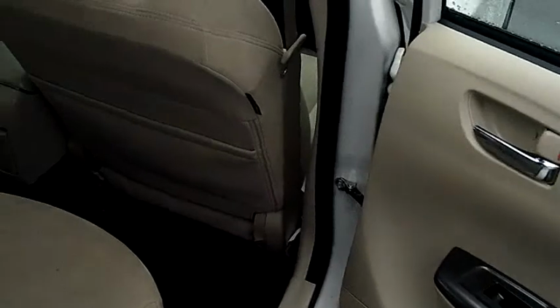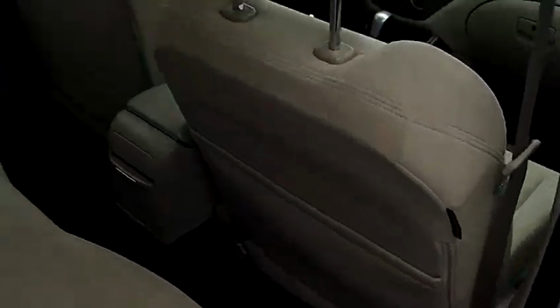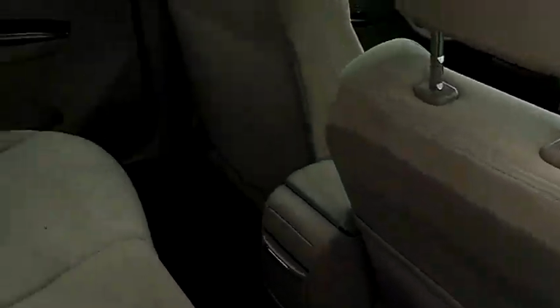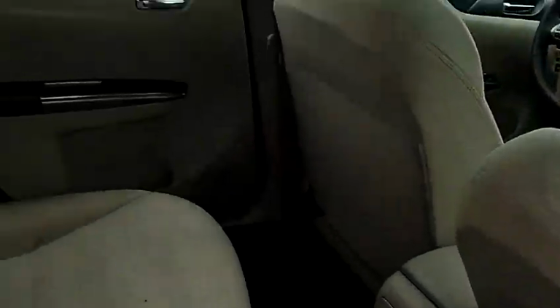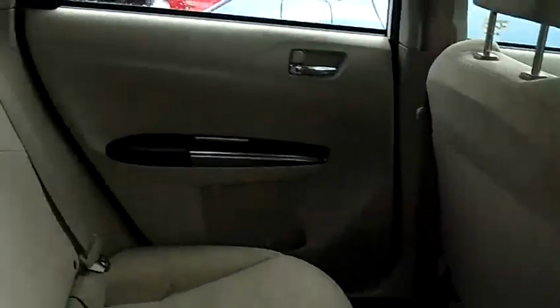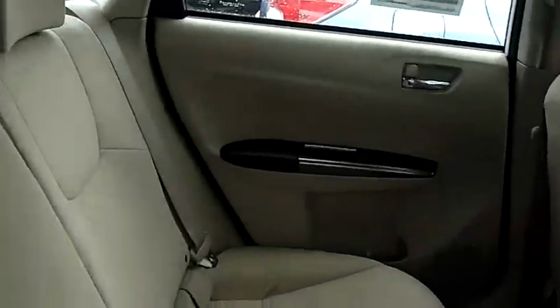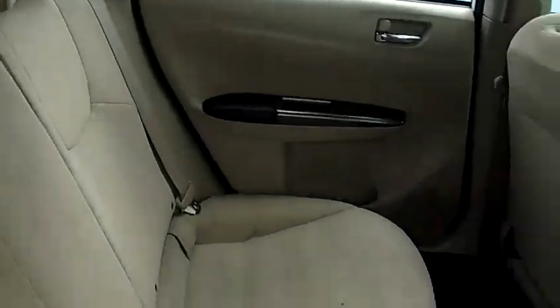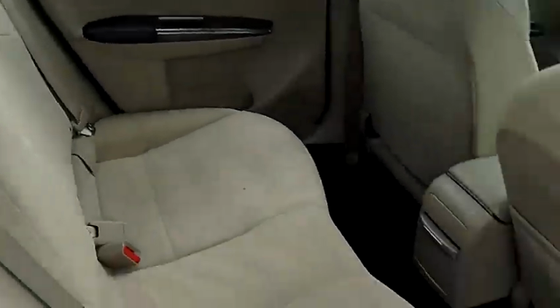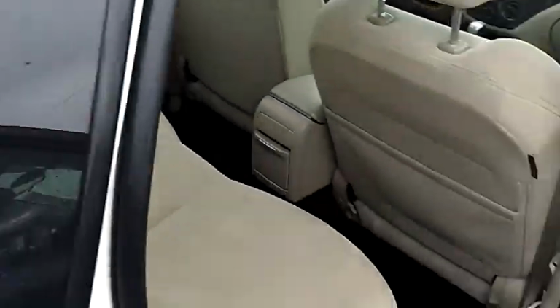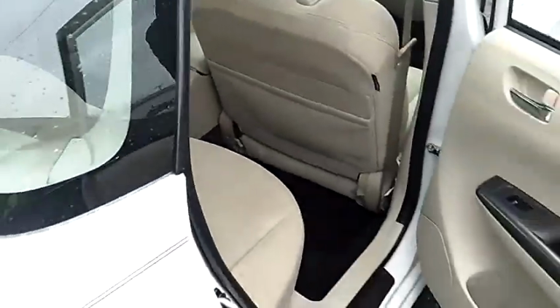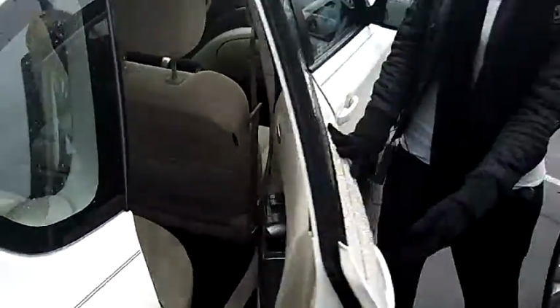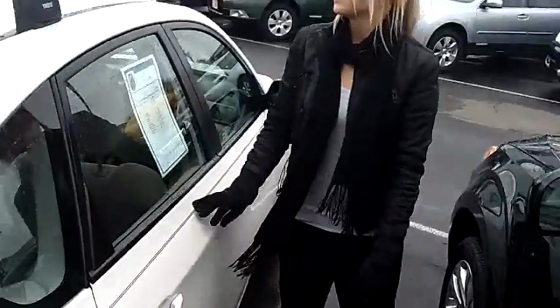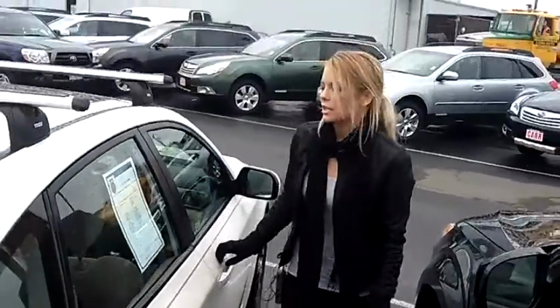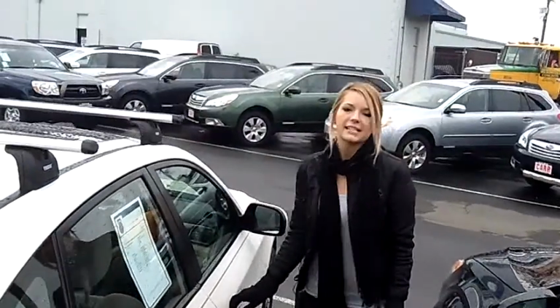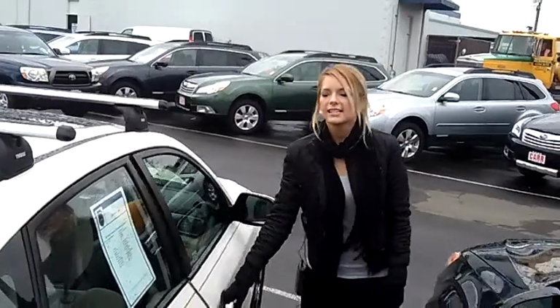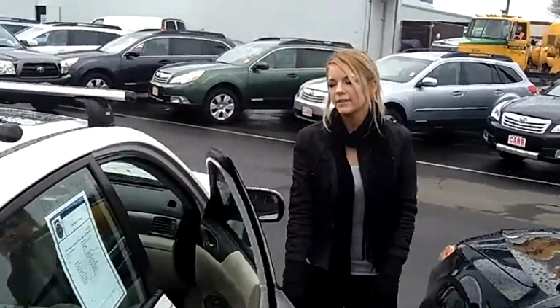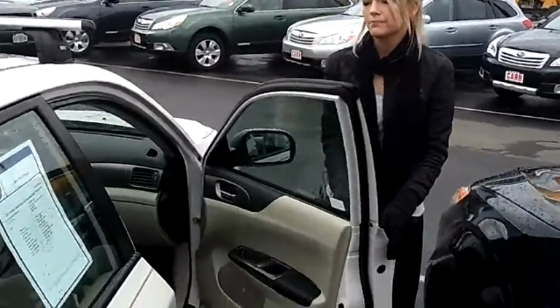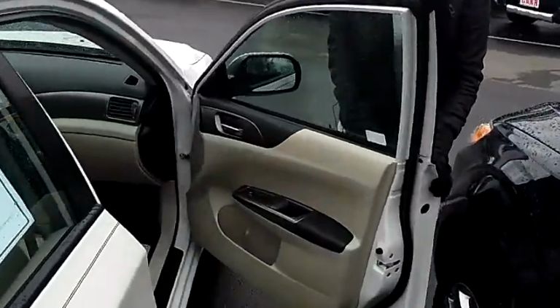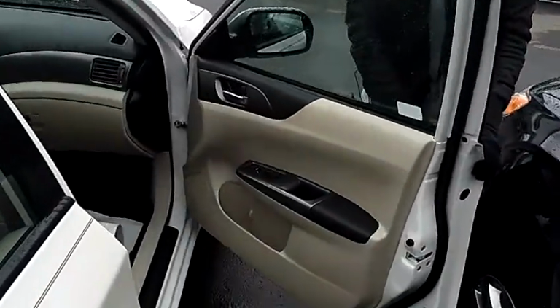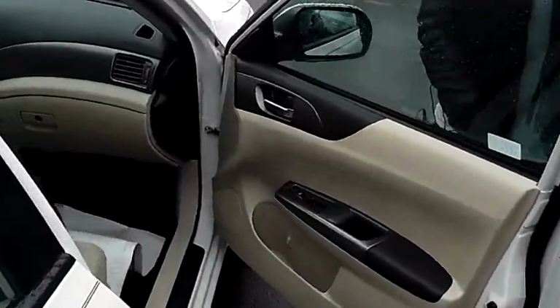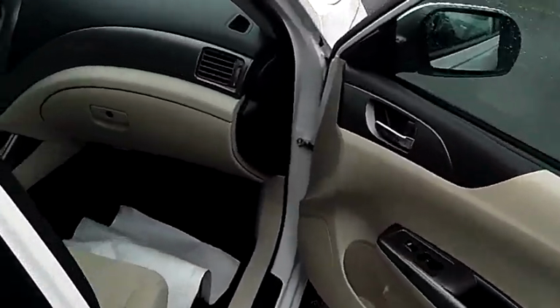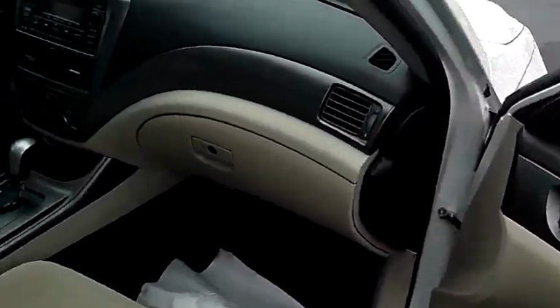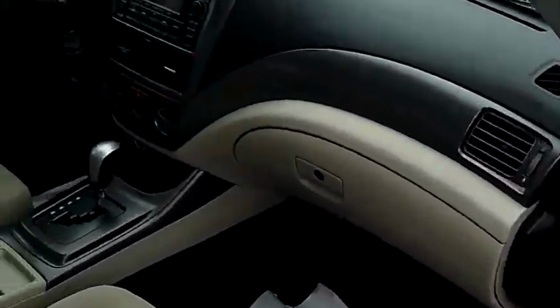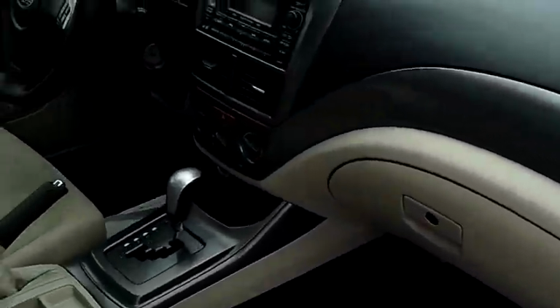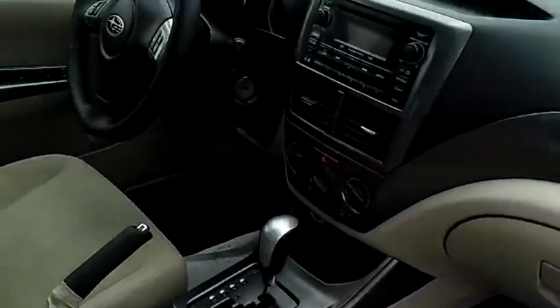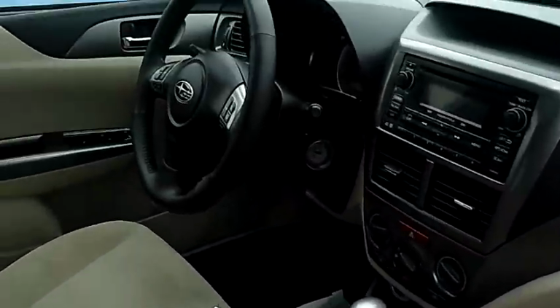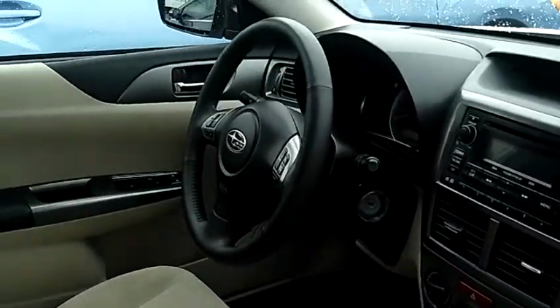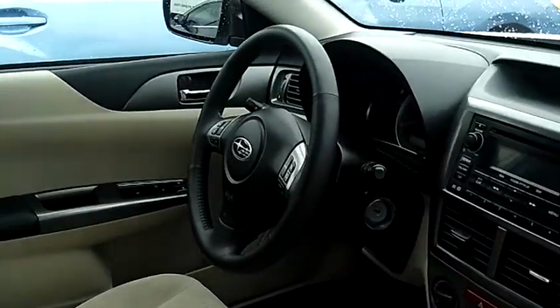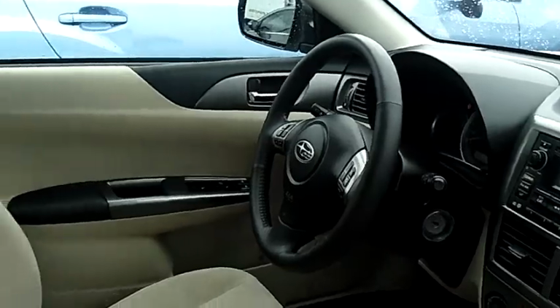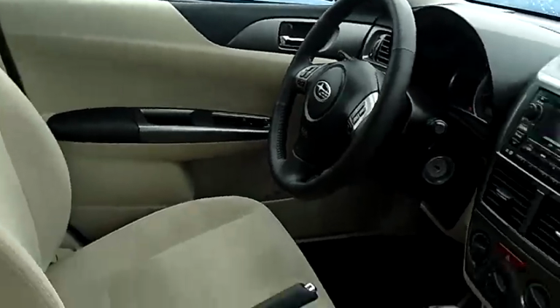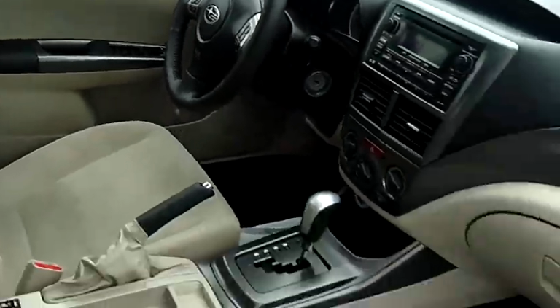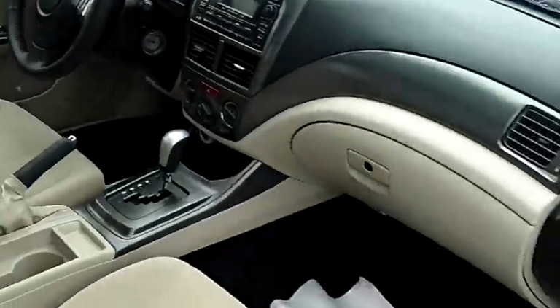Has Bluetooth wireless, side airbags, traction control, also has keyless entry, power windows, power door locks, and single-disk MP3.